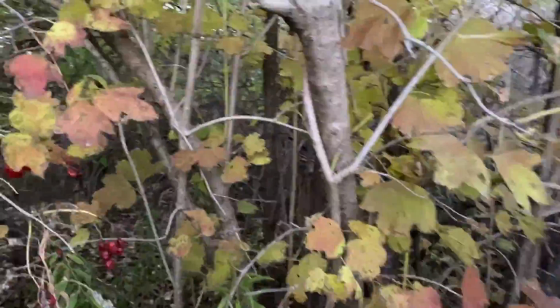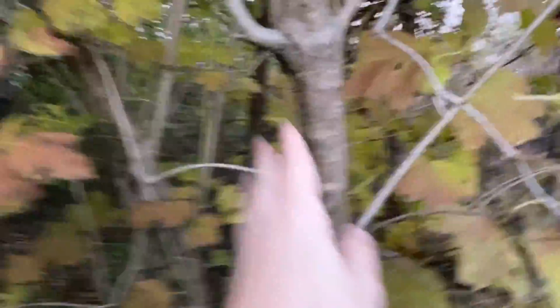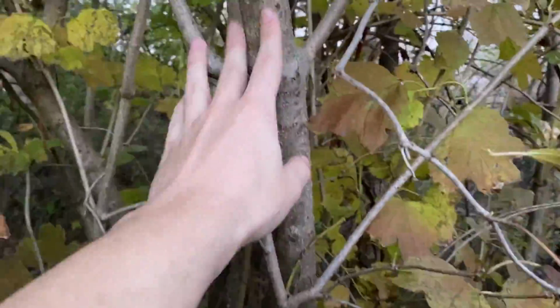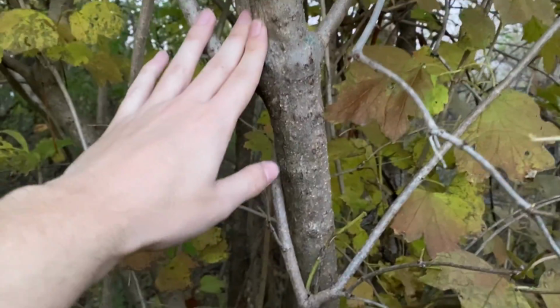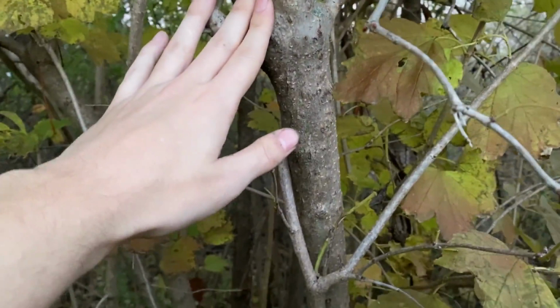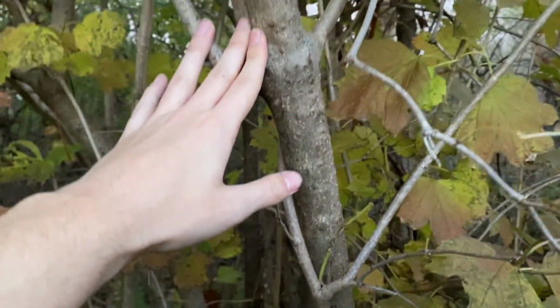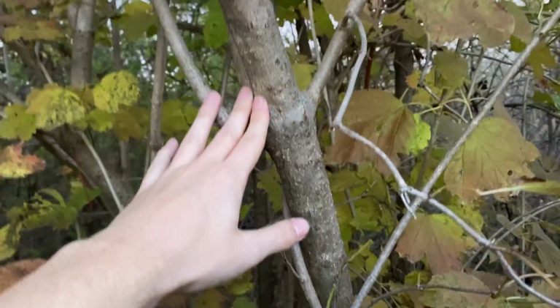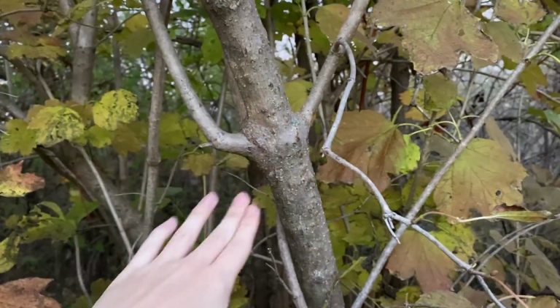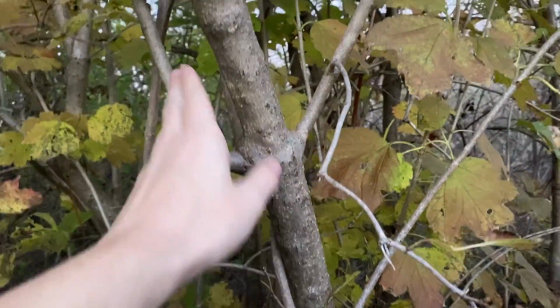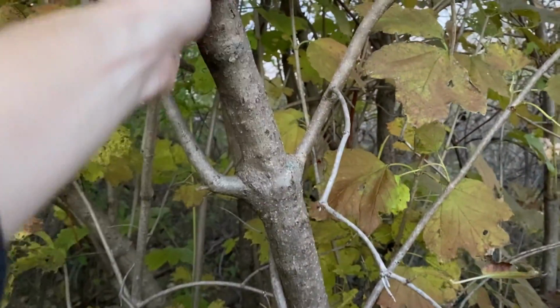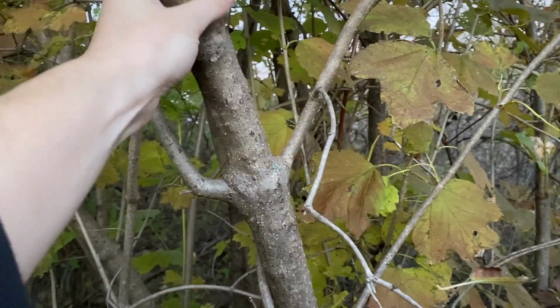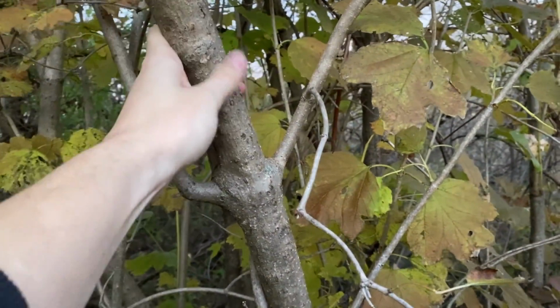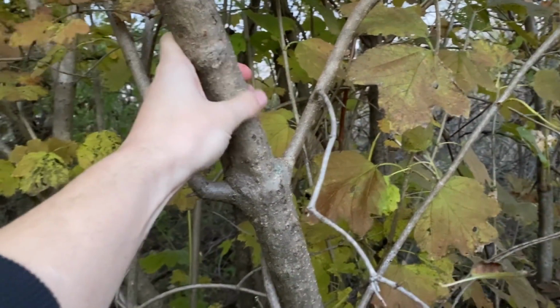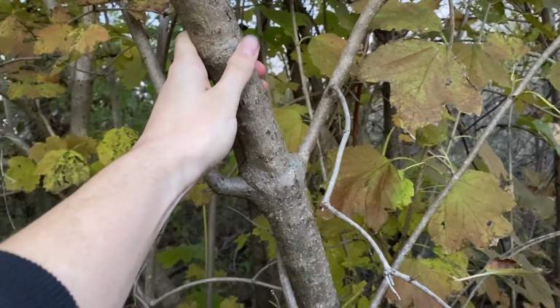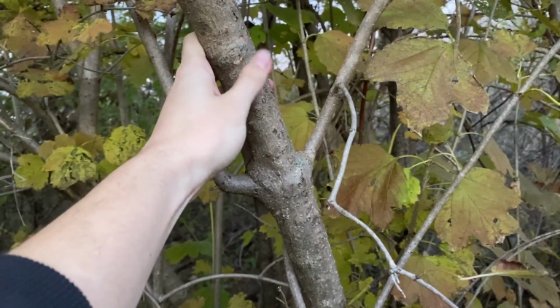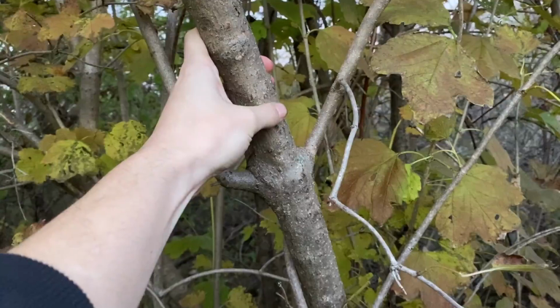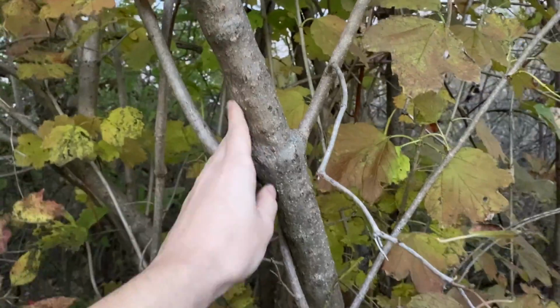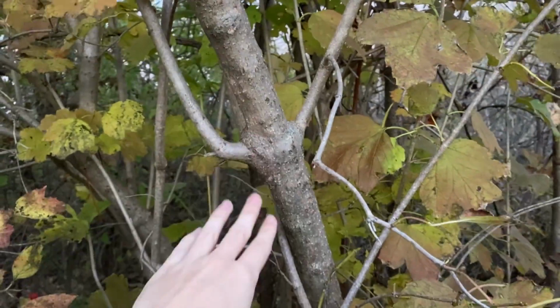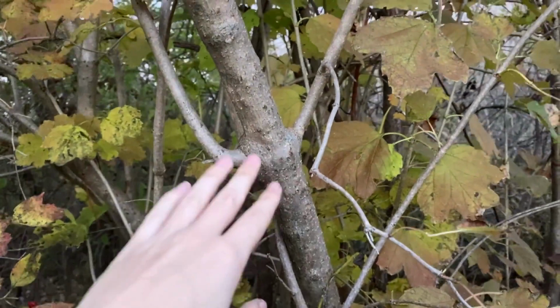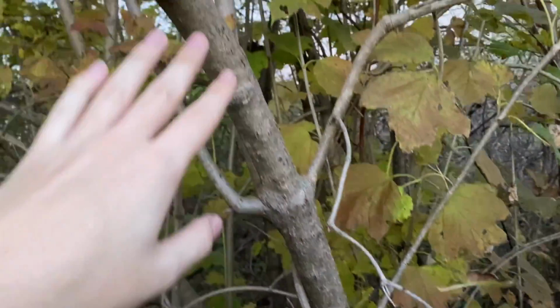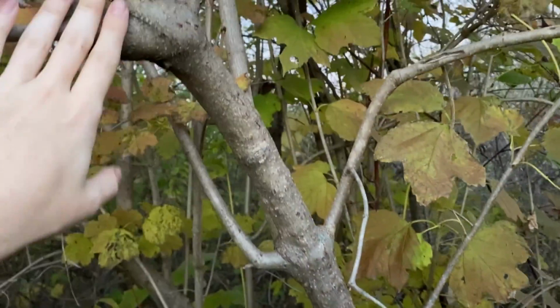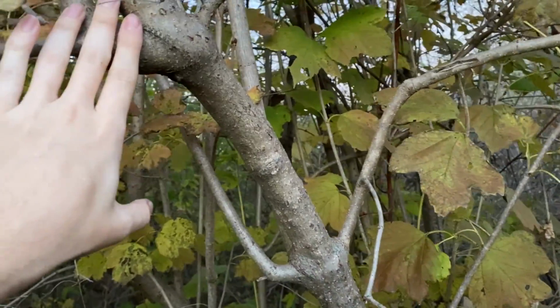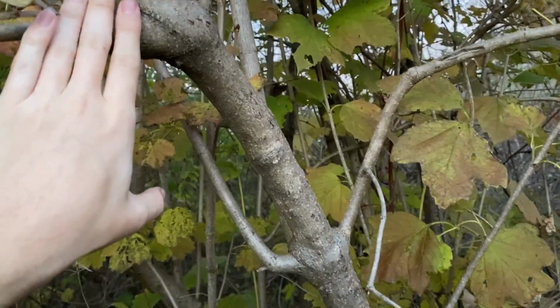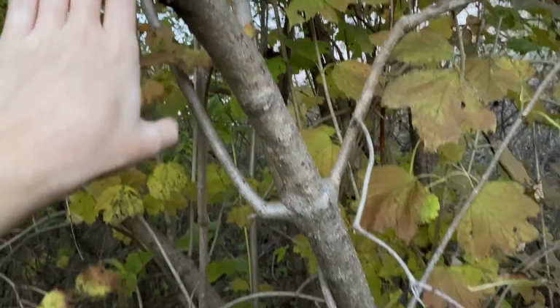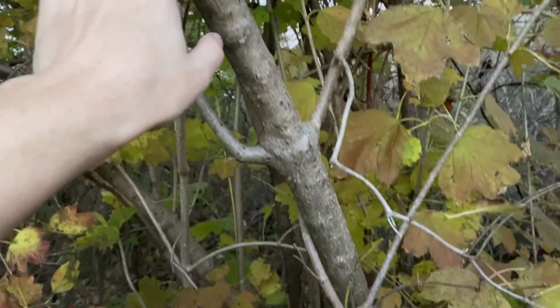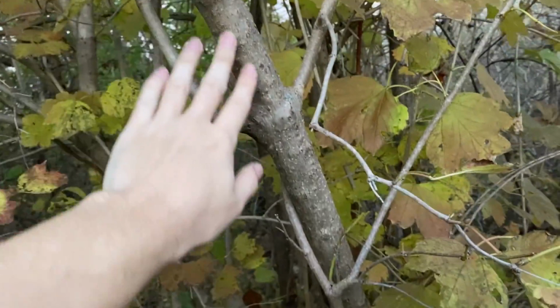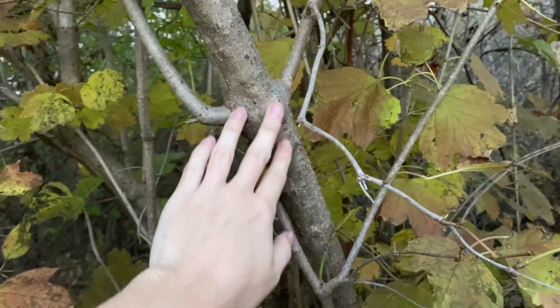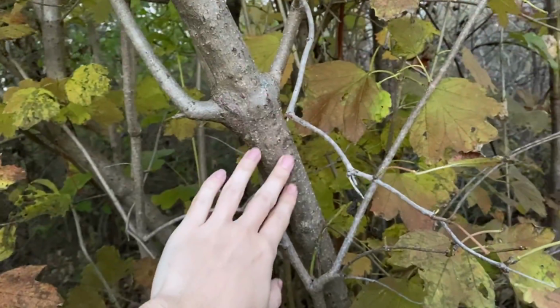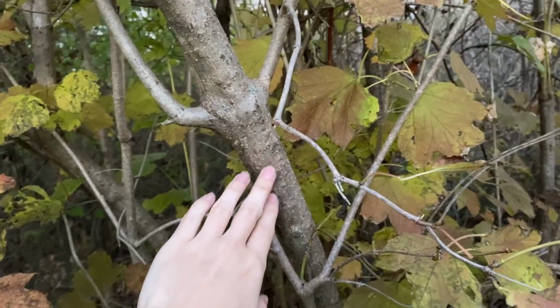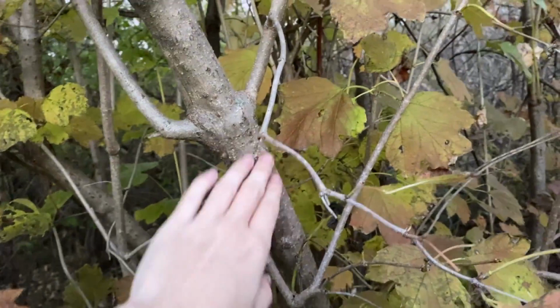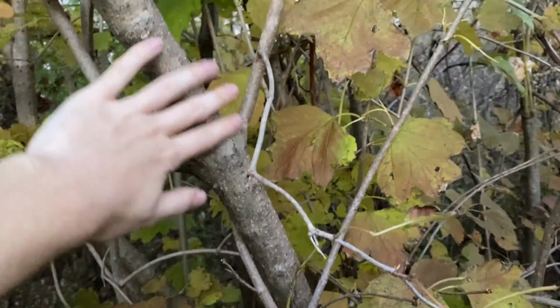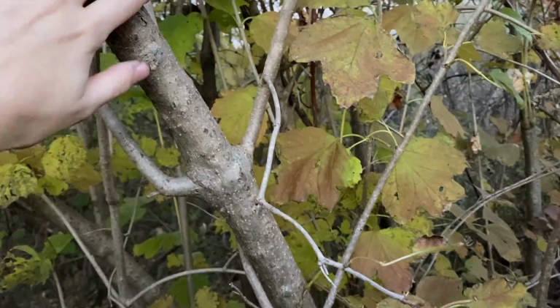The bark of this plant is said to be an antispasmodic, so if you're having some spasms, eat a little bit of bark and it'll do justice for you. As you can see, this bark is gray and it is scaly.